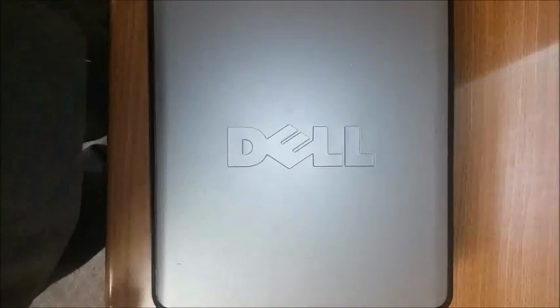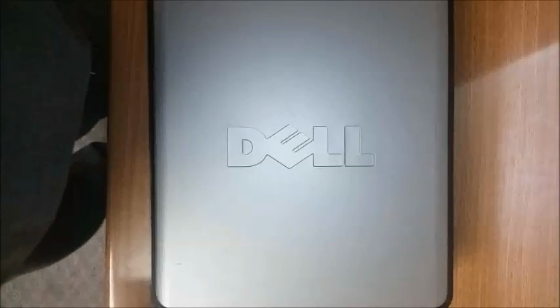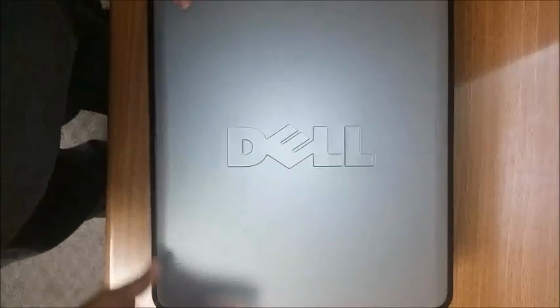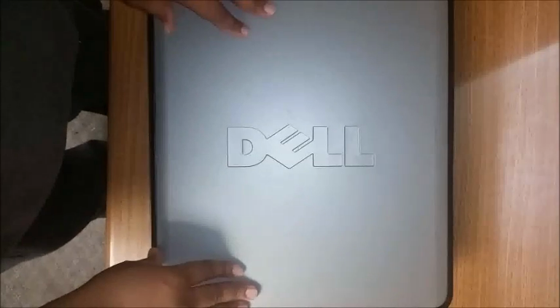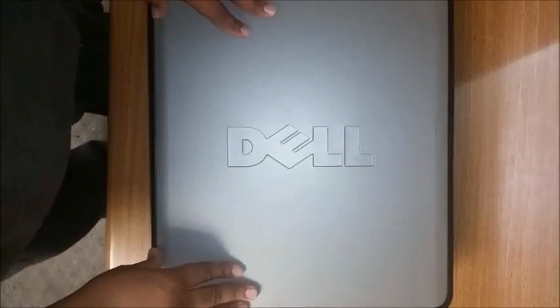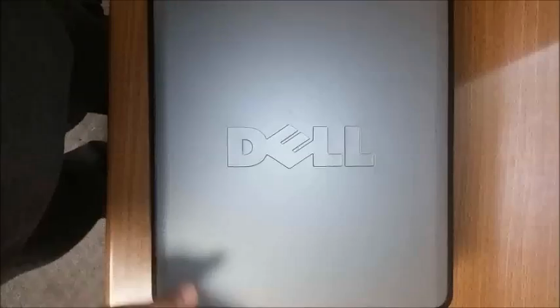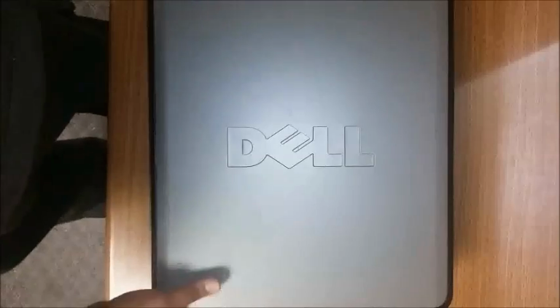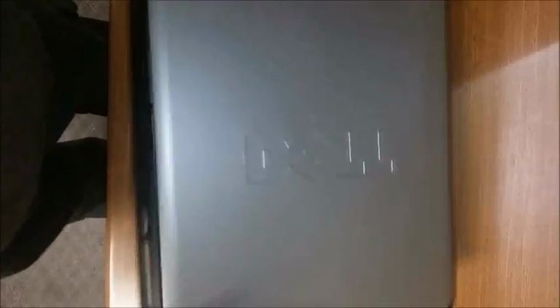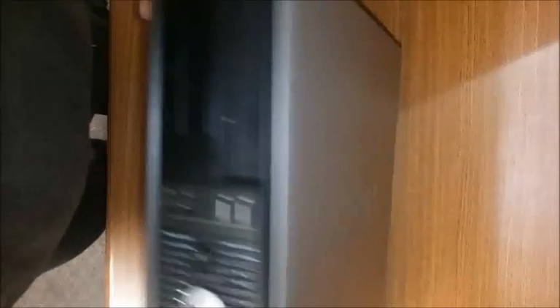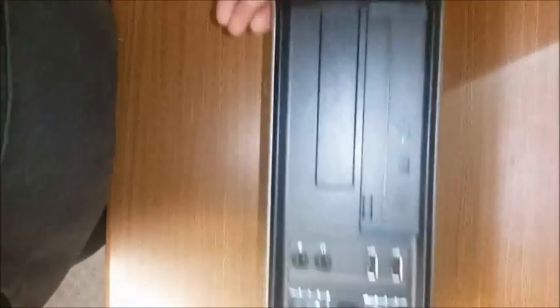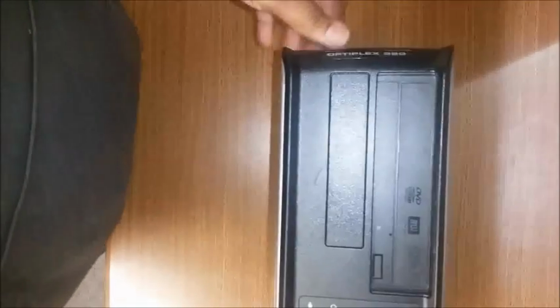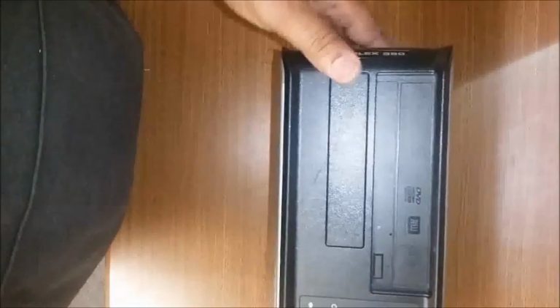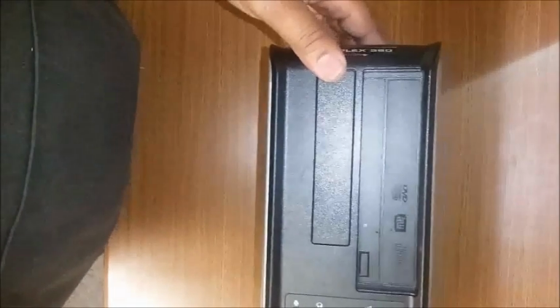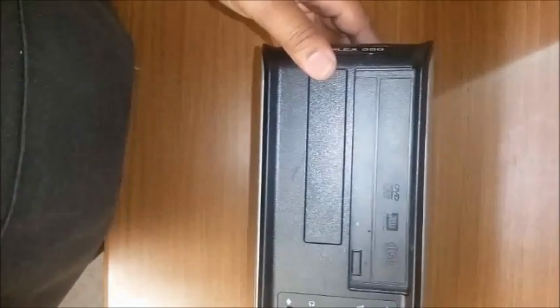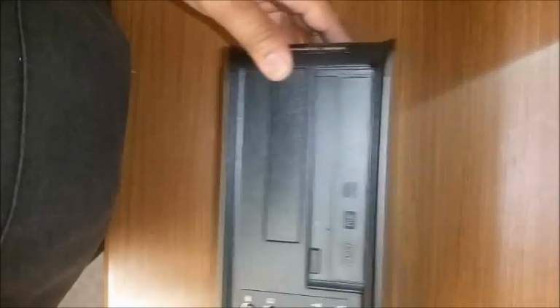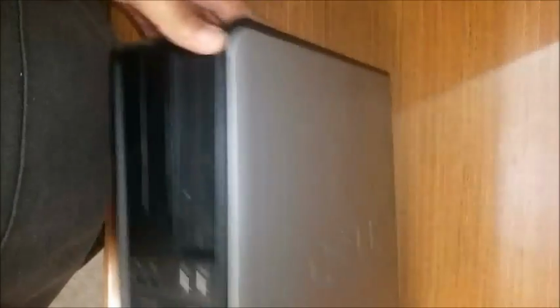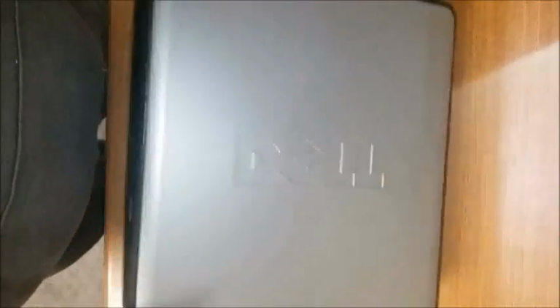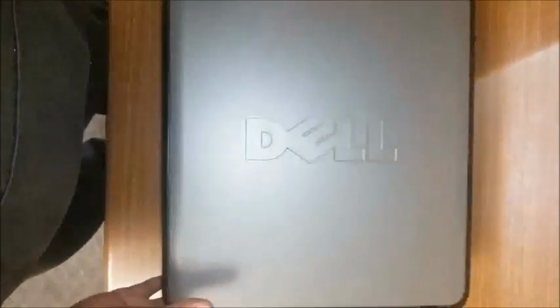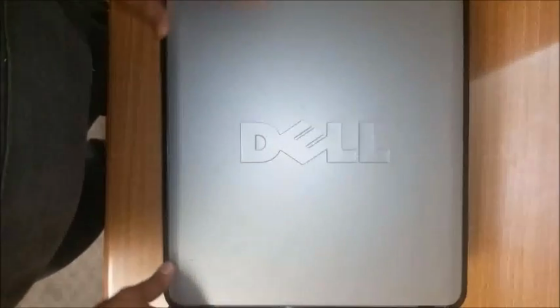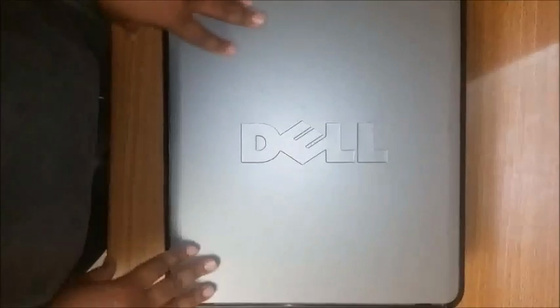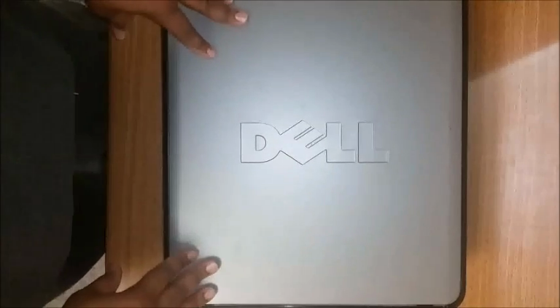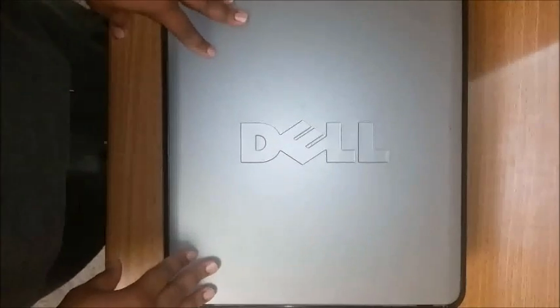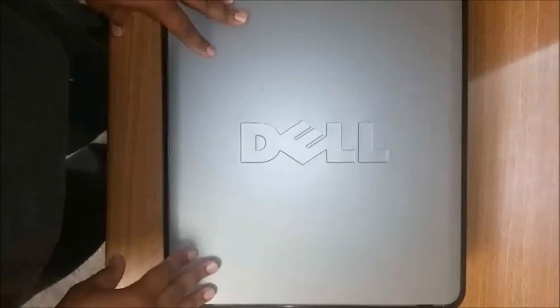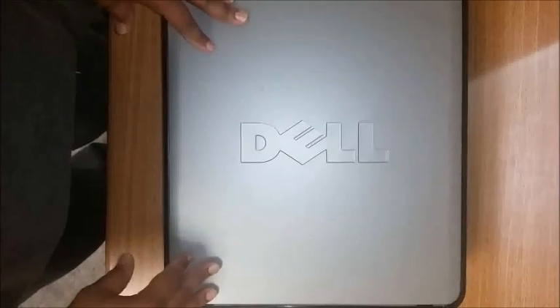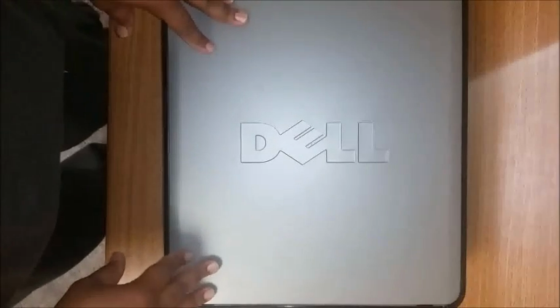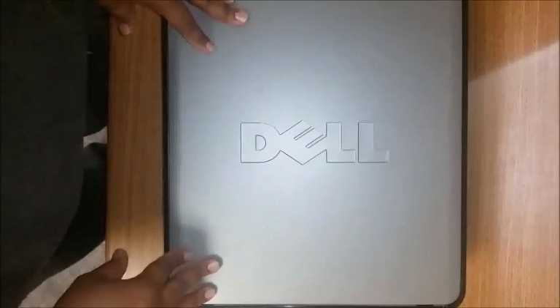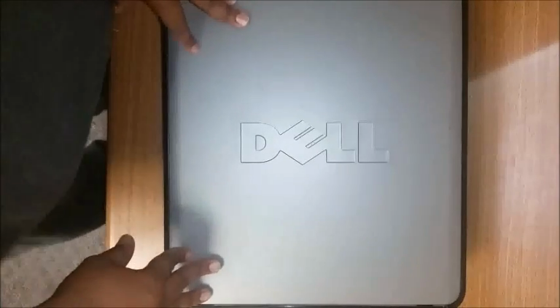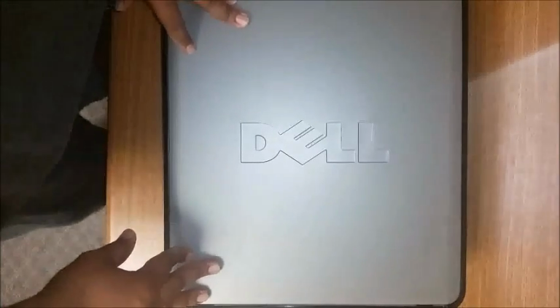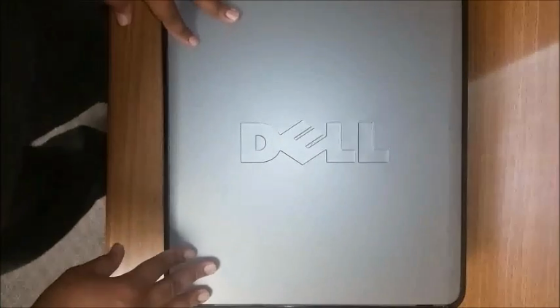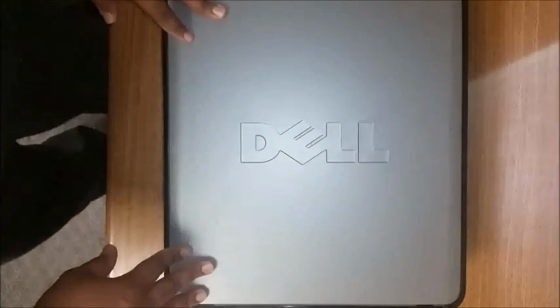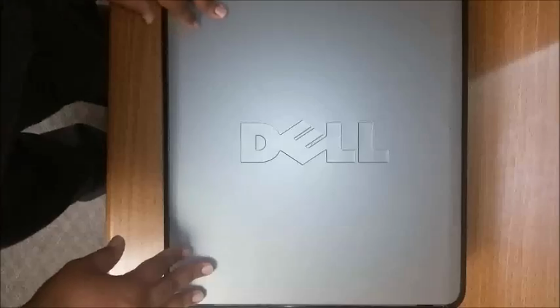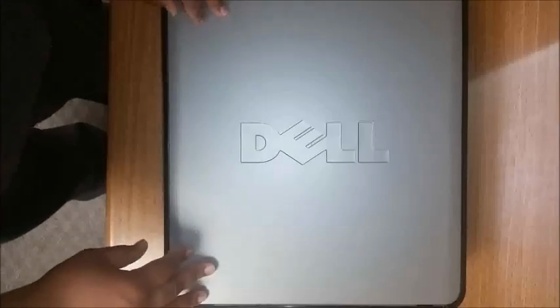Today we are replacing a motherboard for a Dell Optiplex 380 Low Pro. This is a common chassis for a lot of different models for Dell, so this can help out as far as a 745, a 760, a 780, a 580.